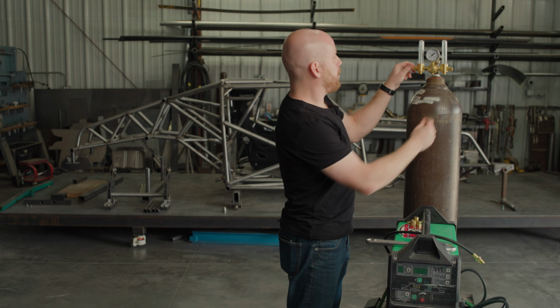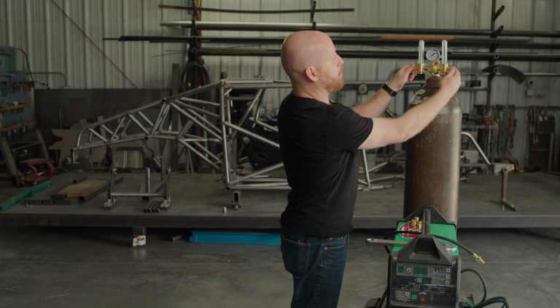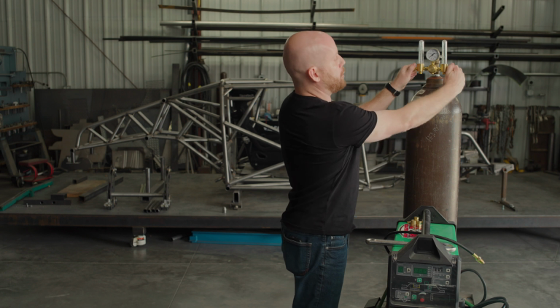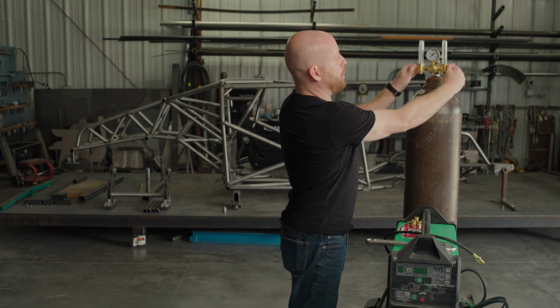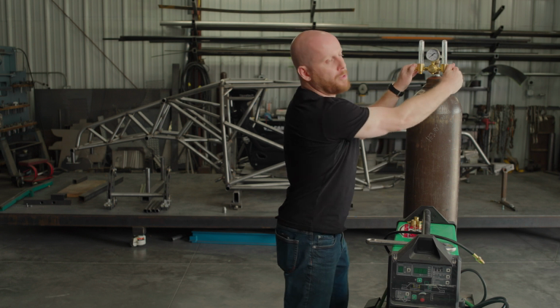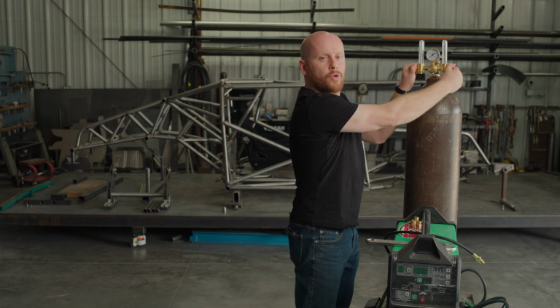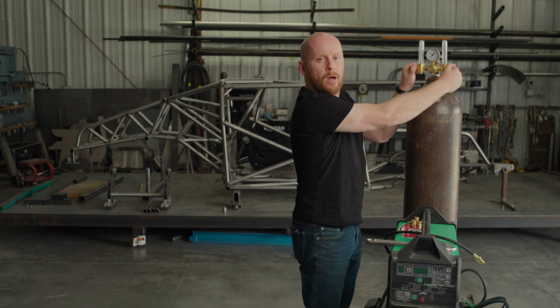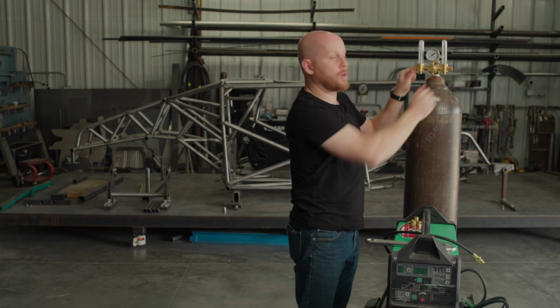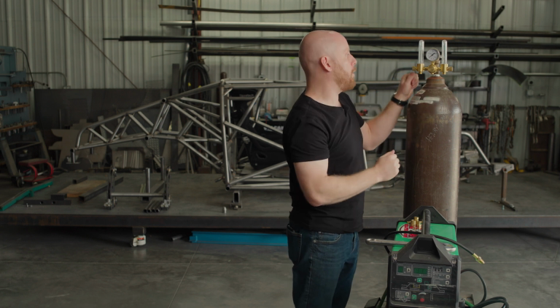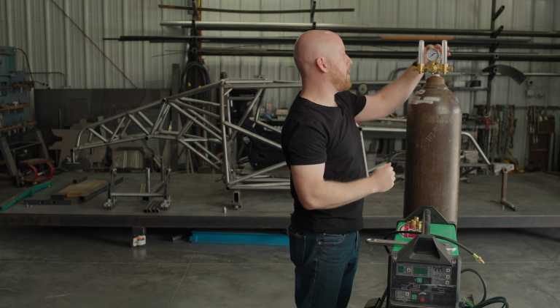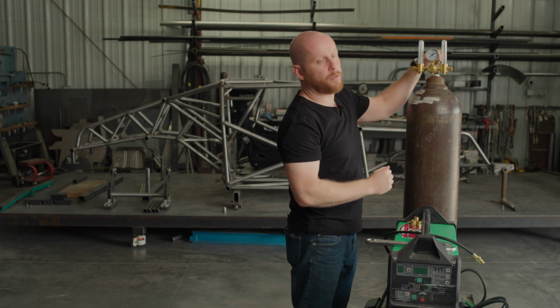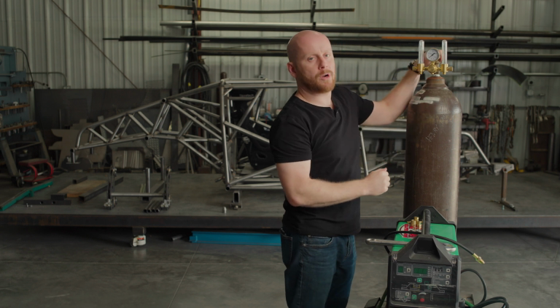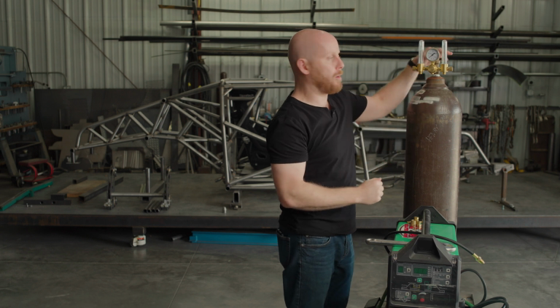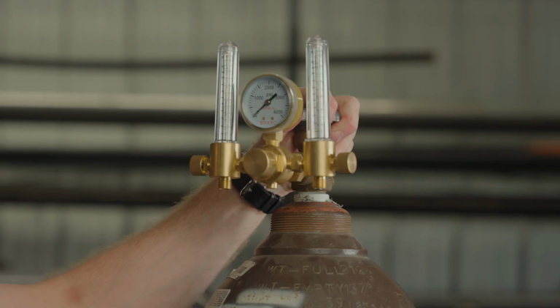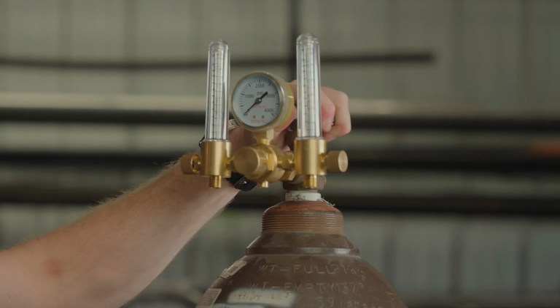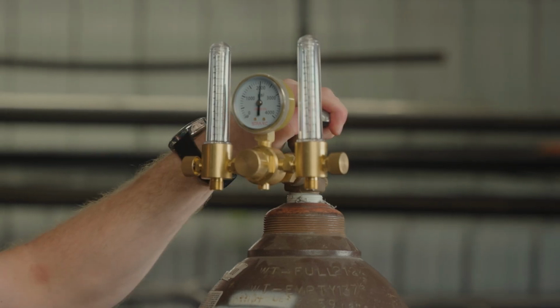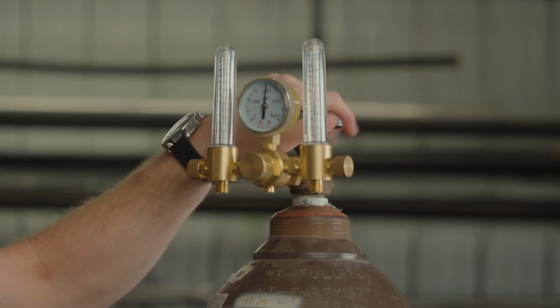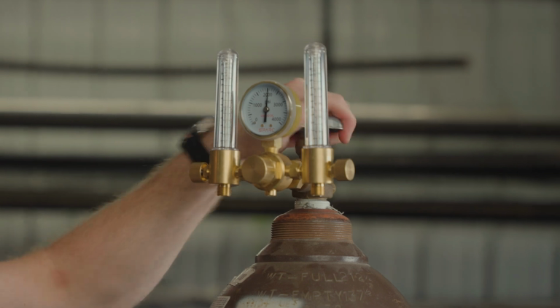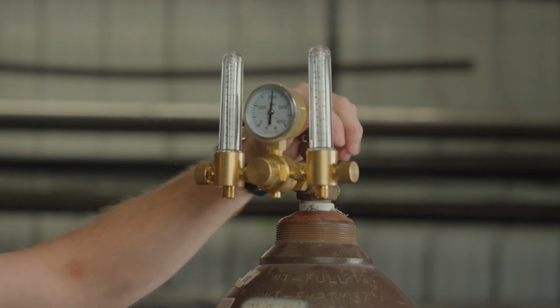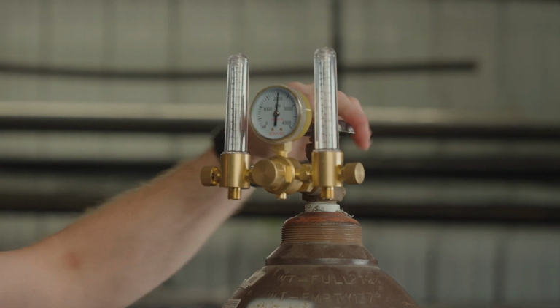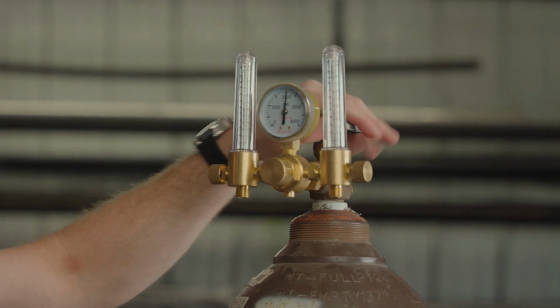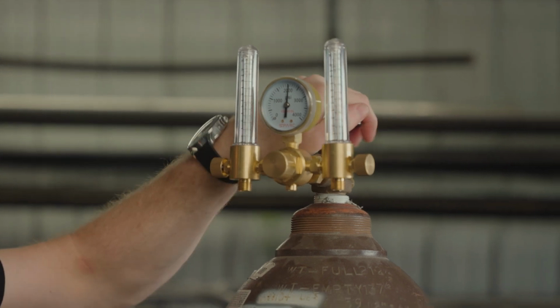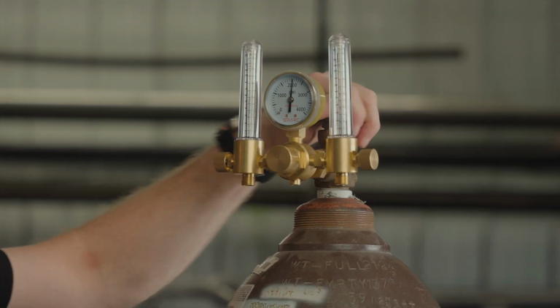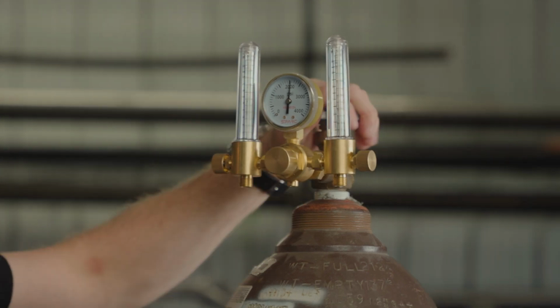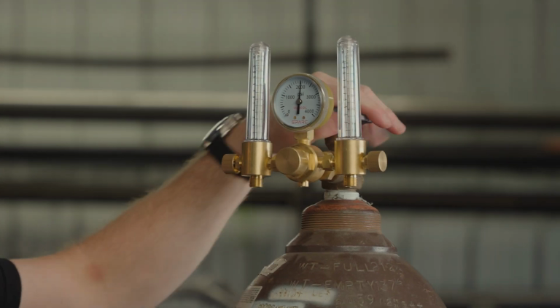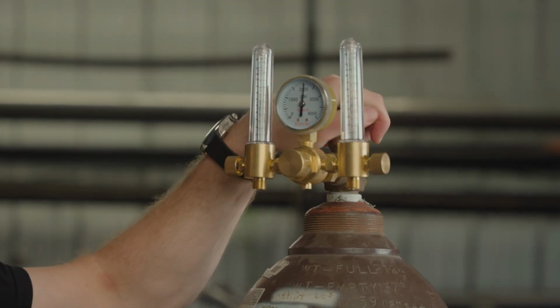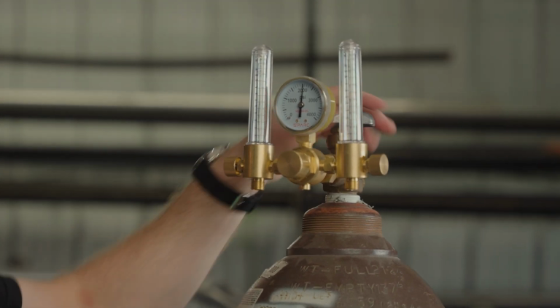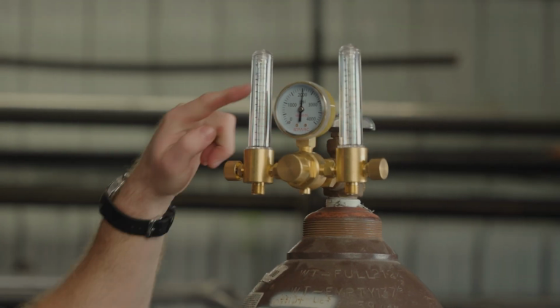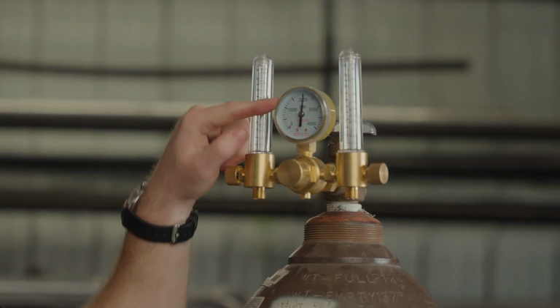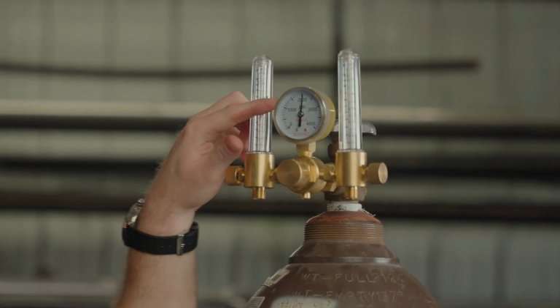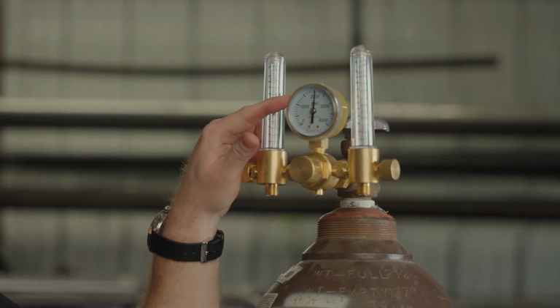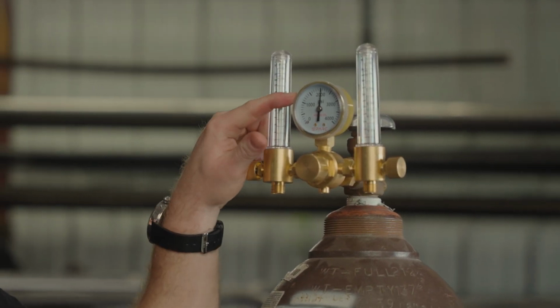Make sure both the flow control knobs are turned all the way off before you turn your bottle on. Once you've checked that, you can see right away the pressure gauge jumps to a little over 2,000 psi, so we've got a nice full bottle.